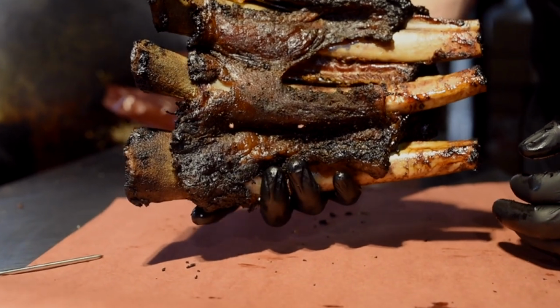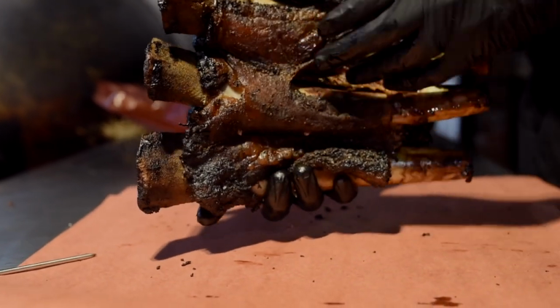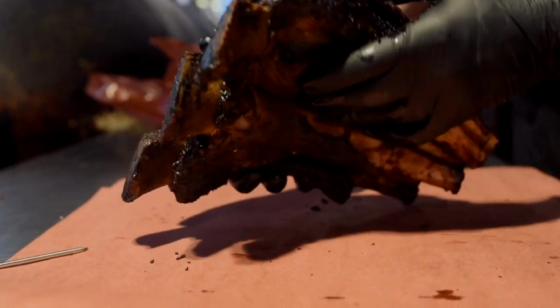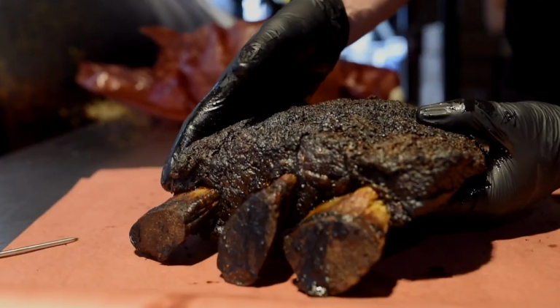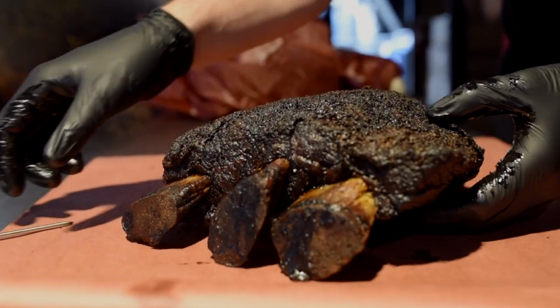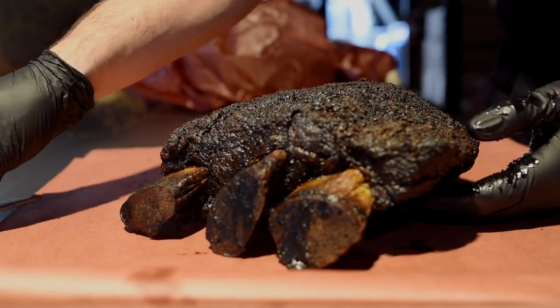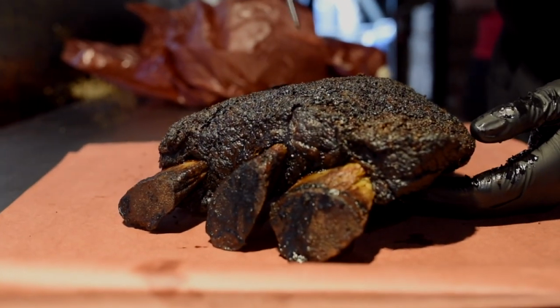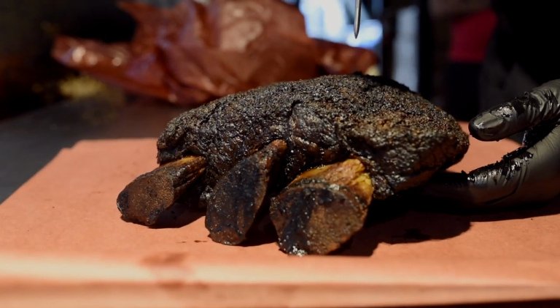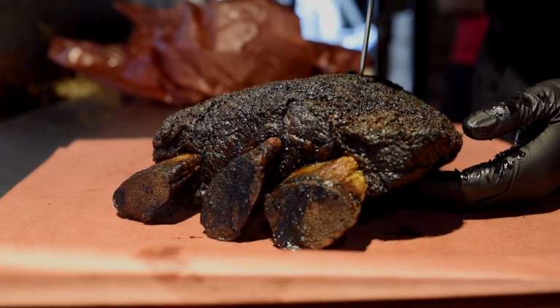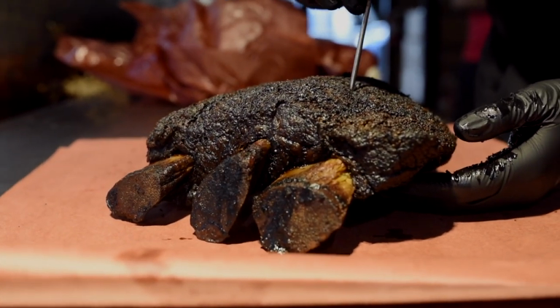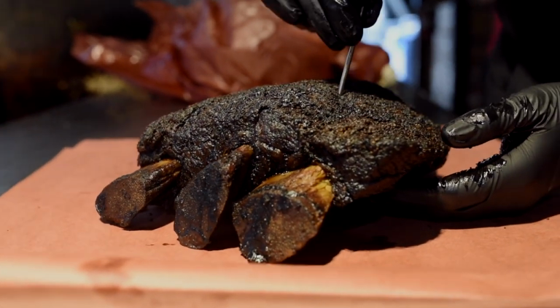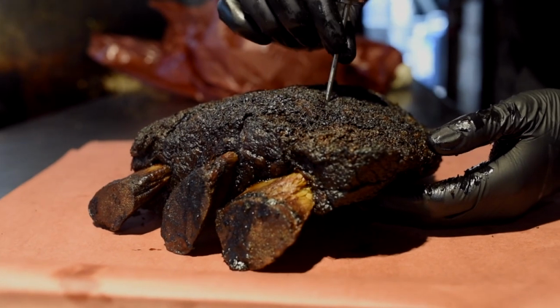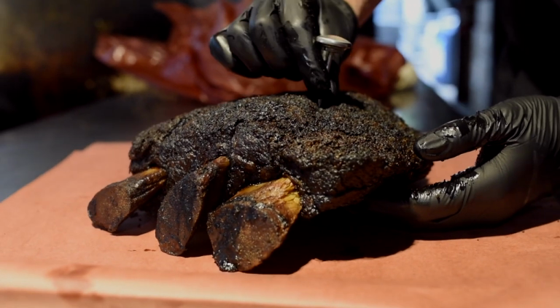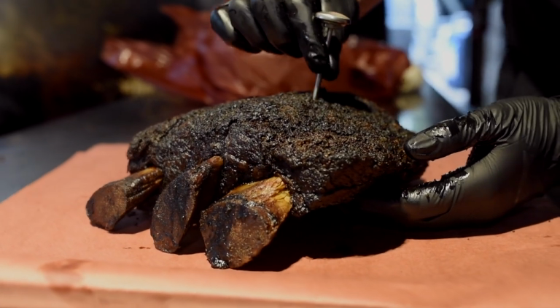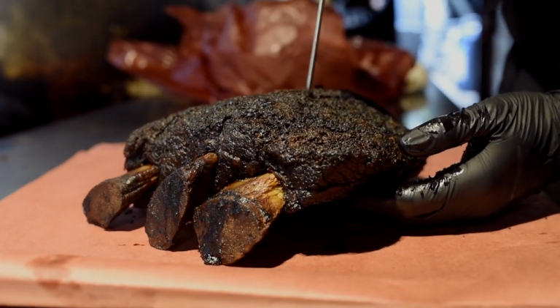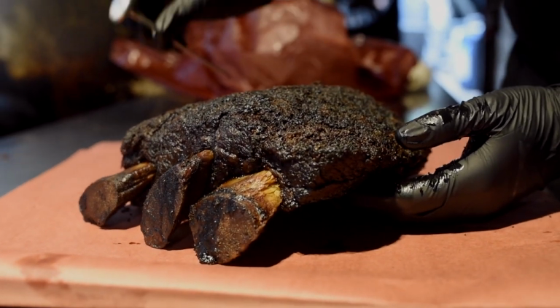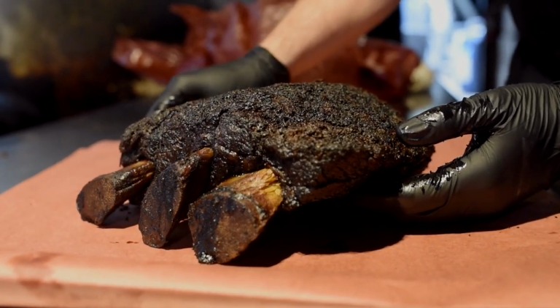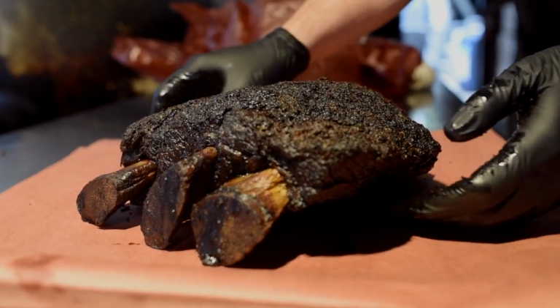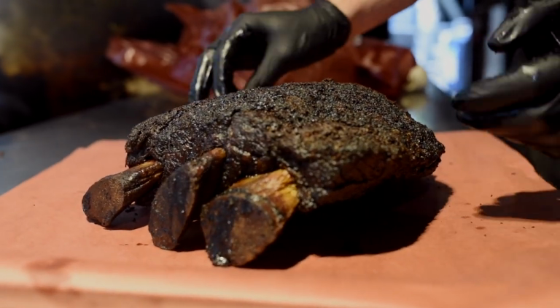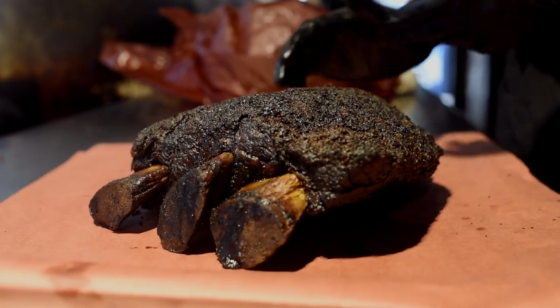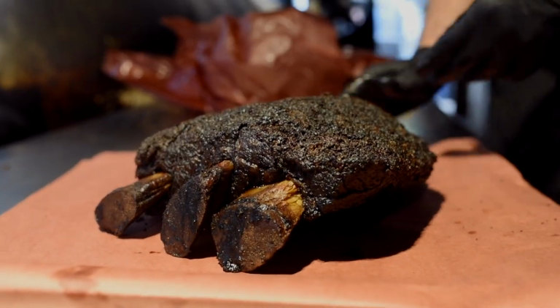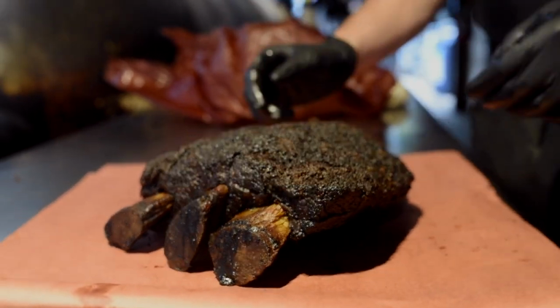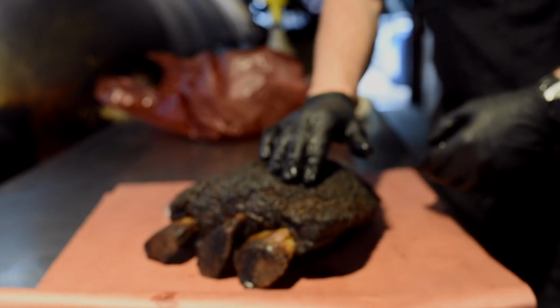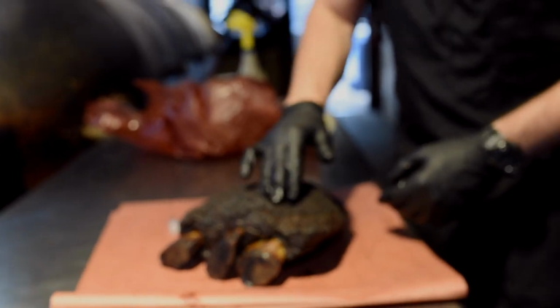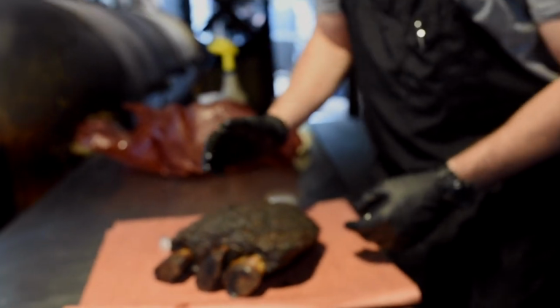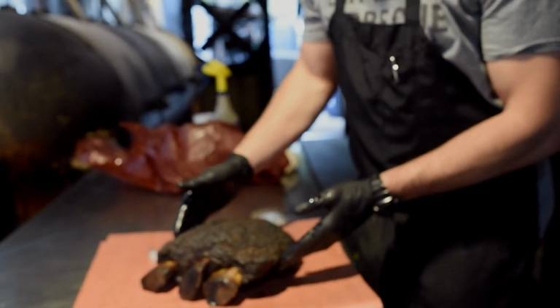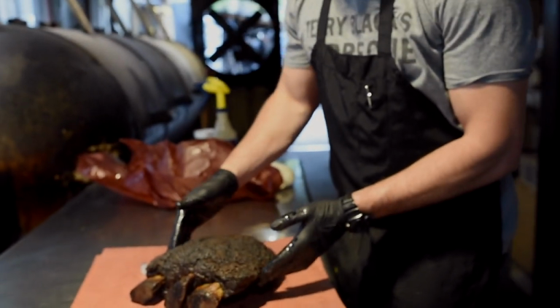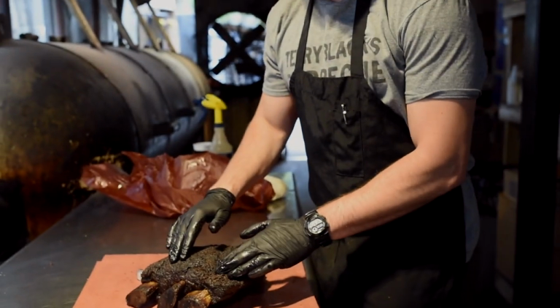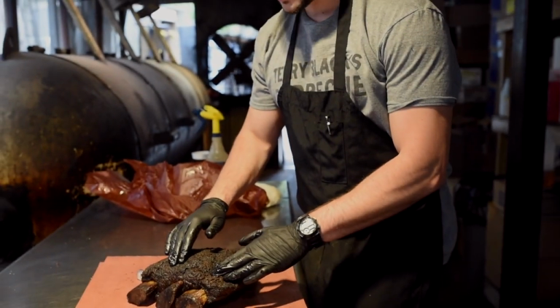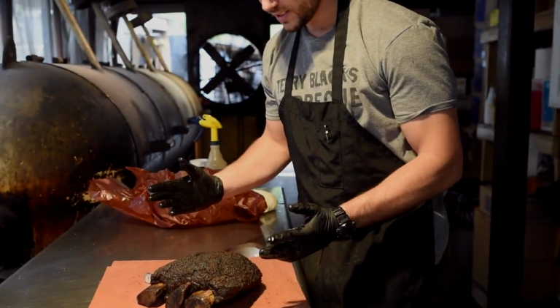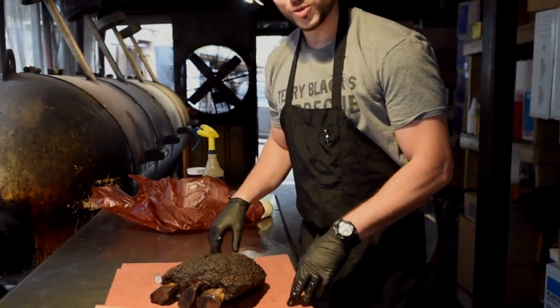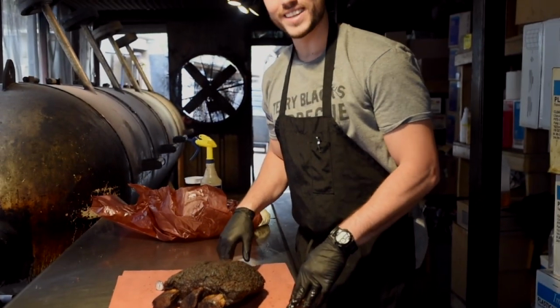You want to poke through the middle of the bones and you're looking for no resistance on that membrane. If there is a little bit of resistance, it needs to go back on. That right there is no resistance — soft on all the sides. It's ready to eat.